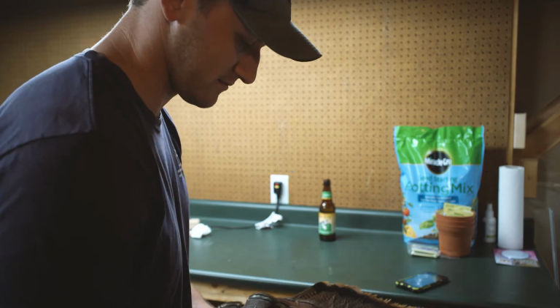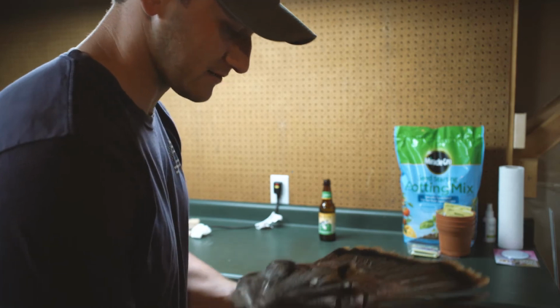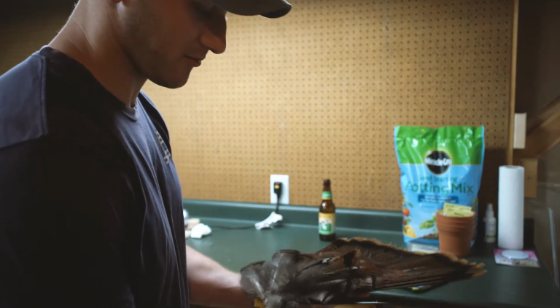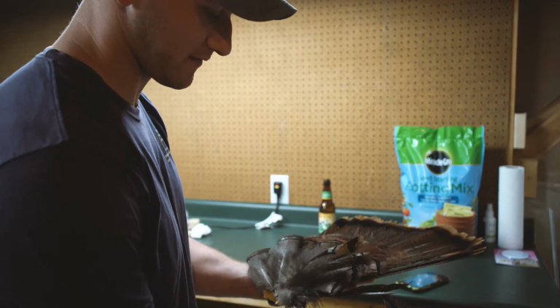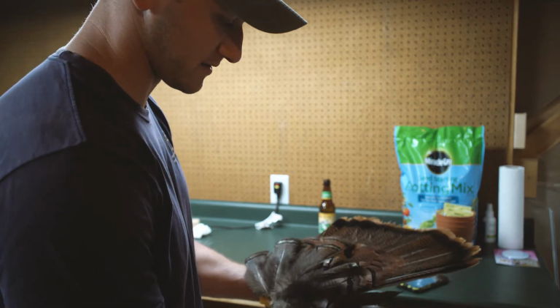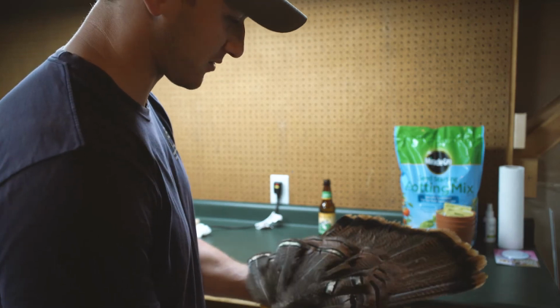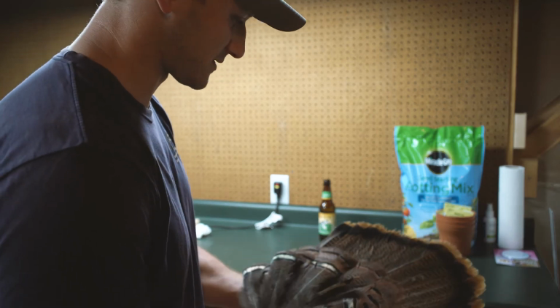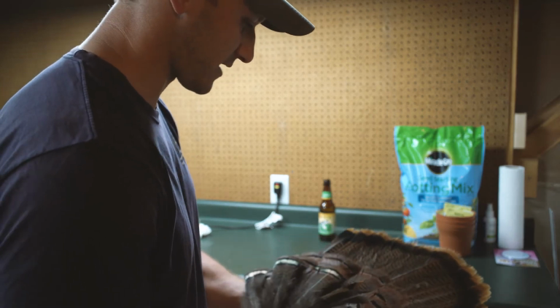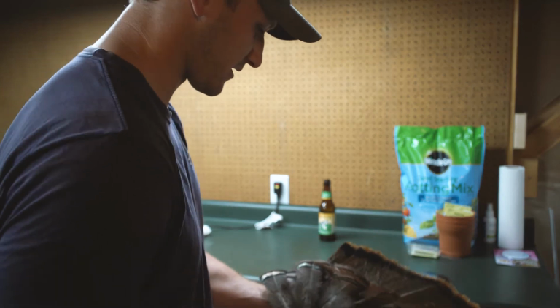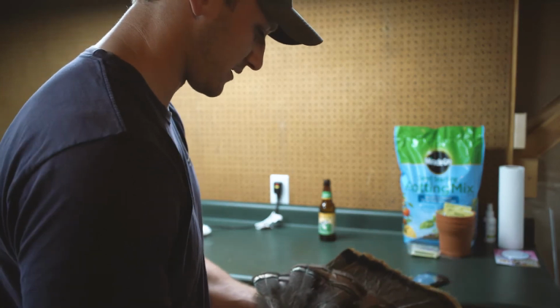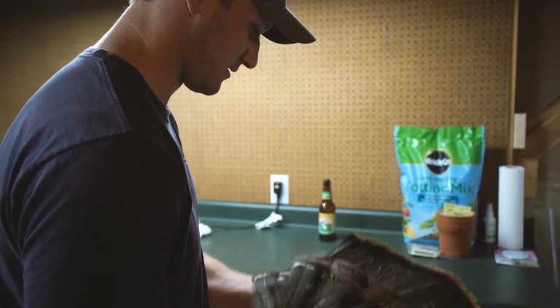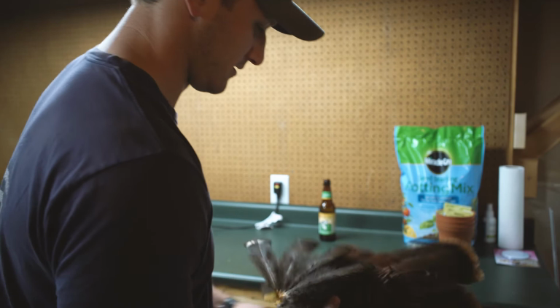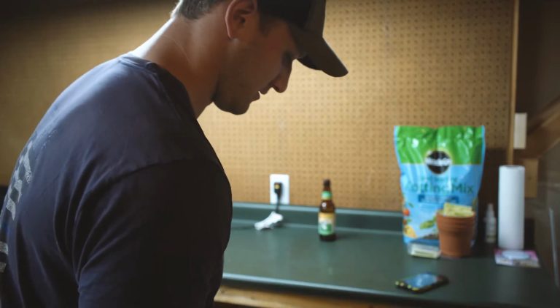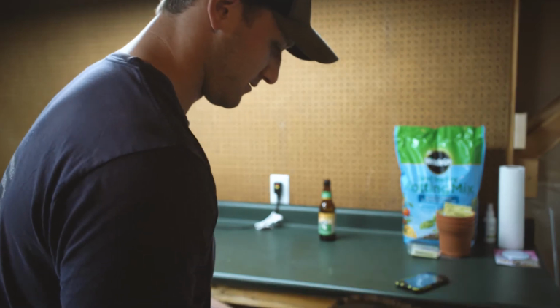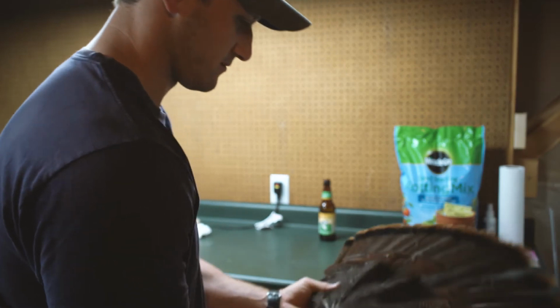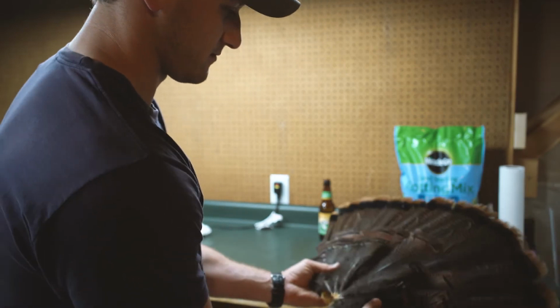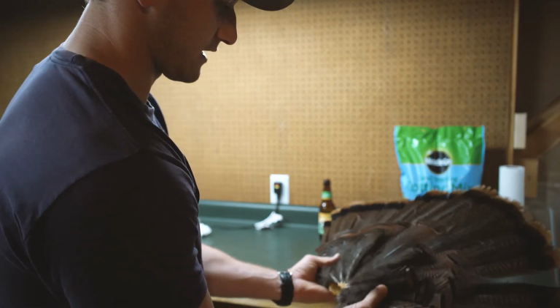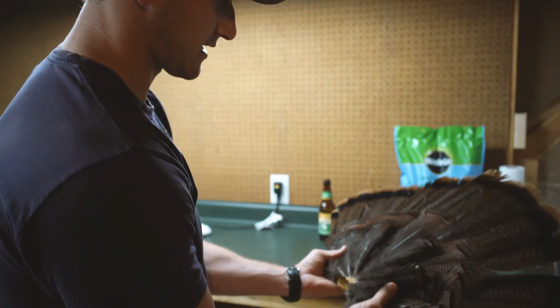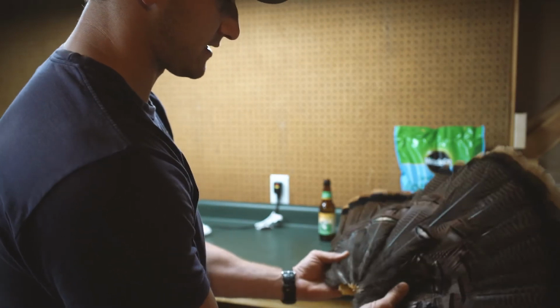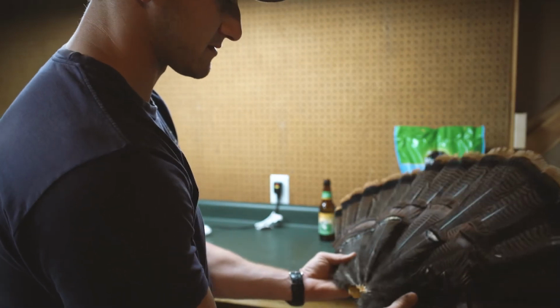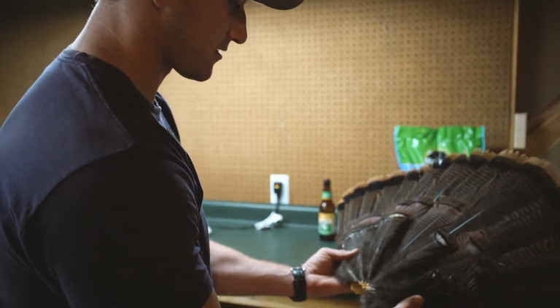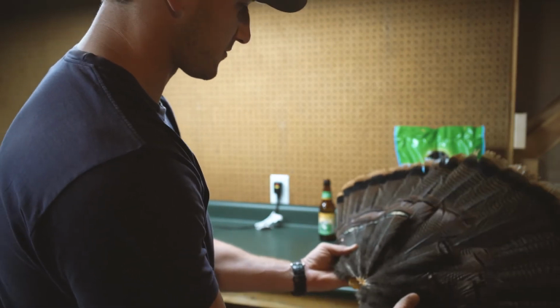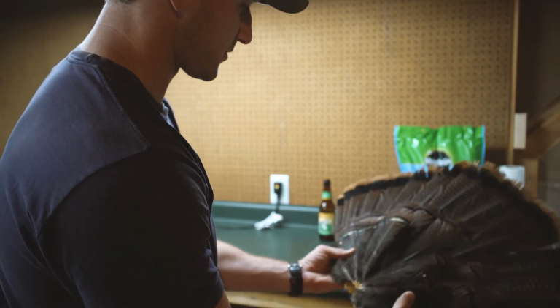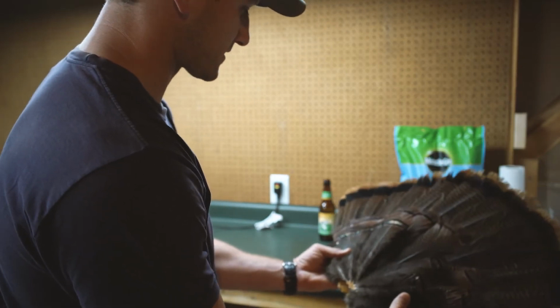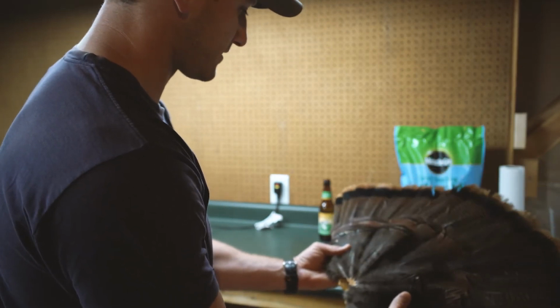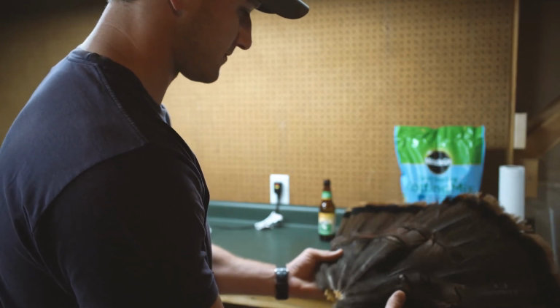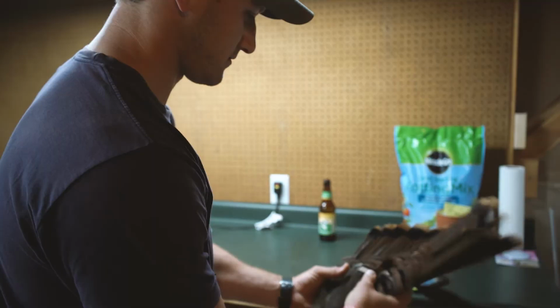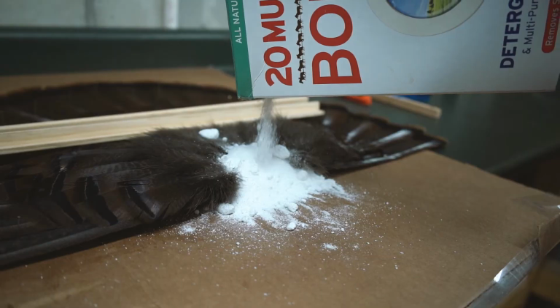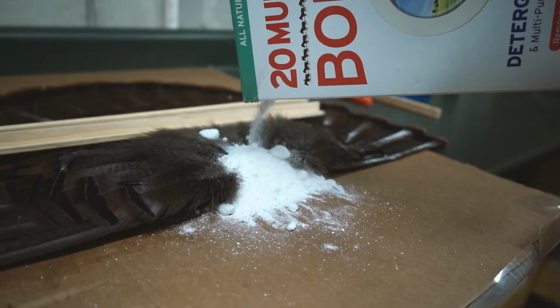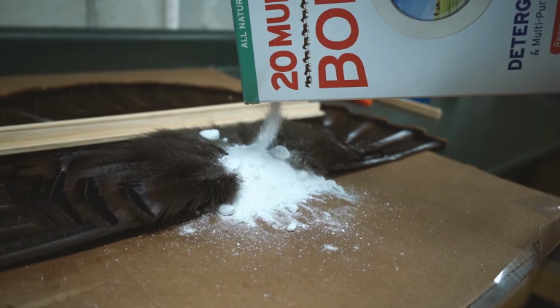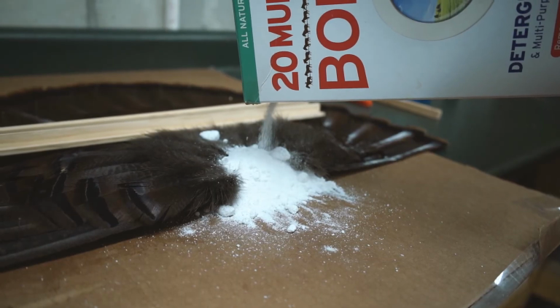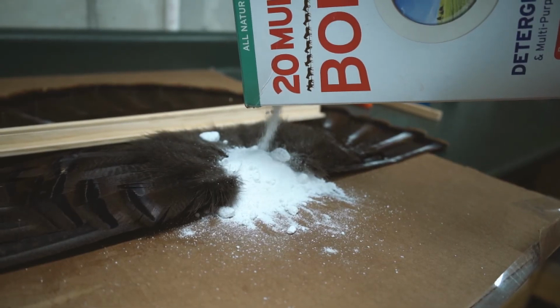I've got to do some work on this one — it broke when he was flopping around. Now we just got to pin it down on some cardboard, put some borax on it, and let it sit for about a week.